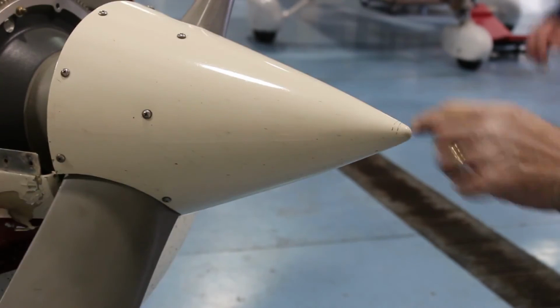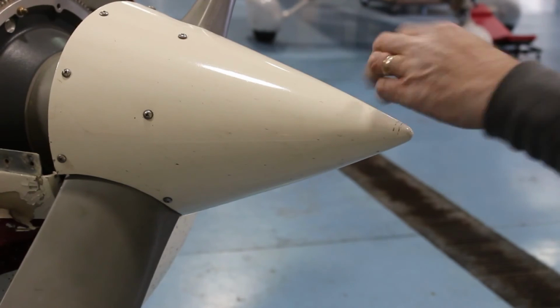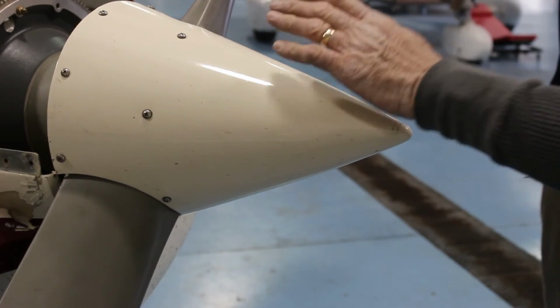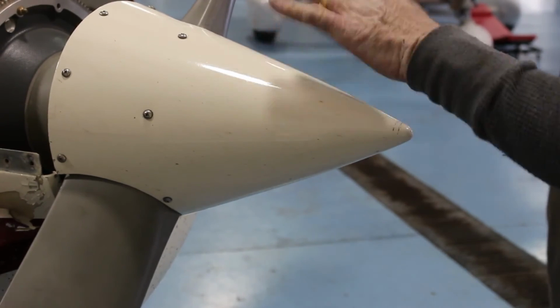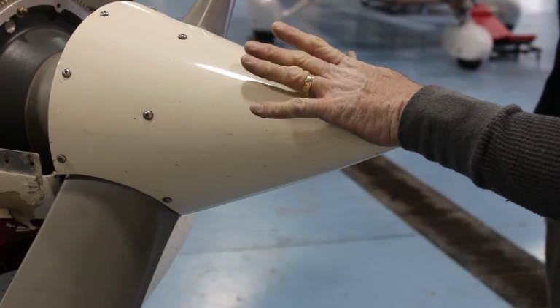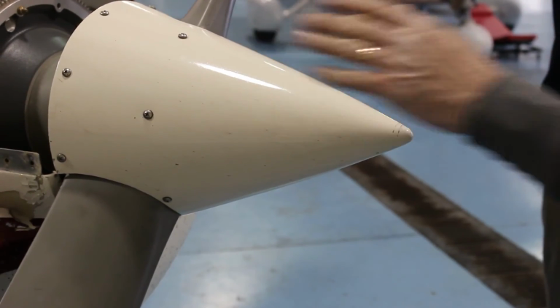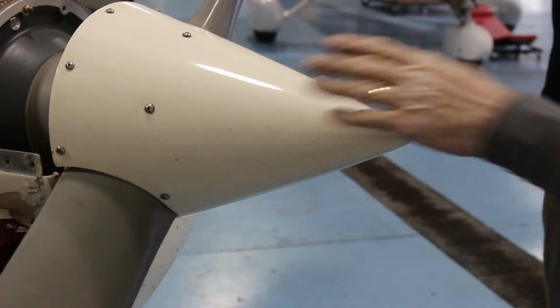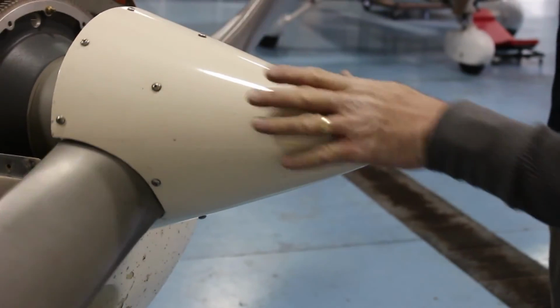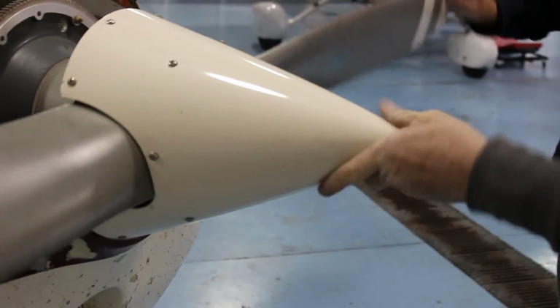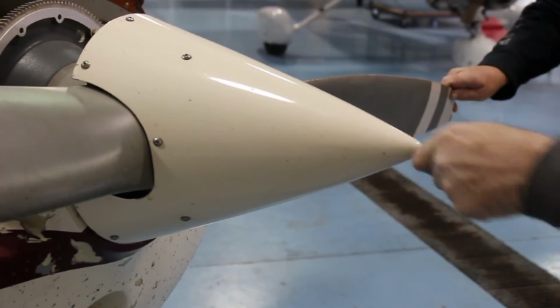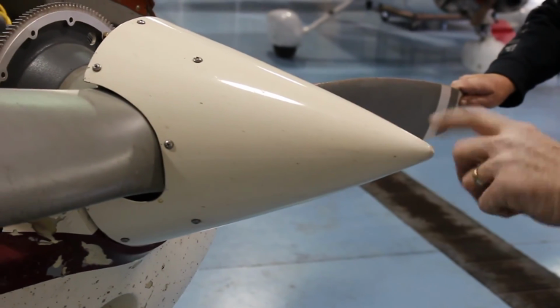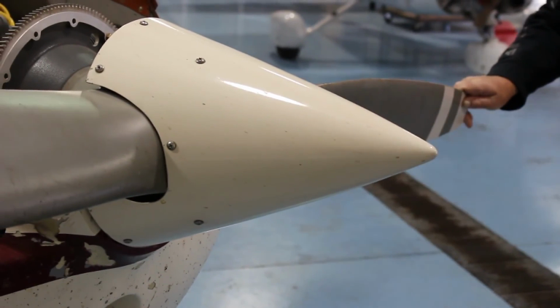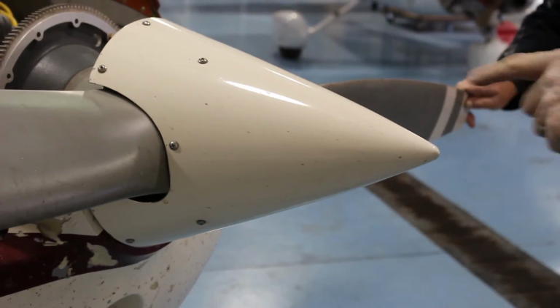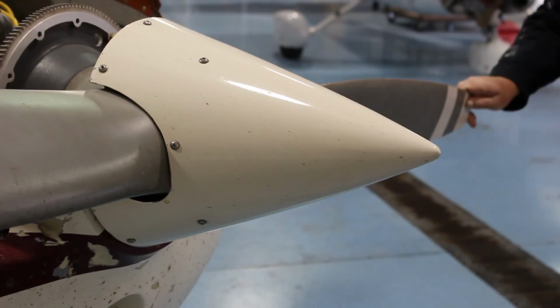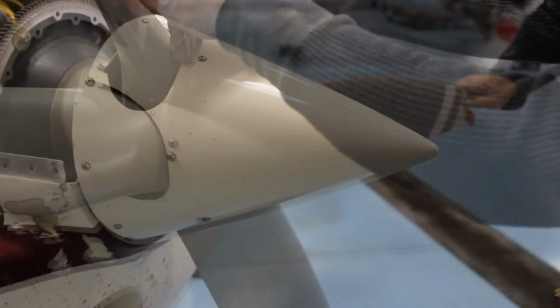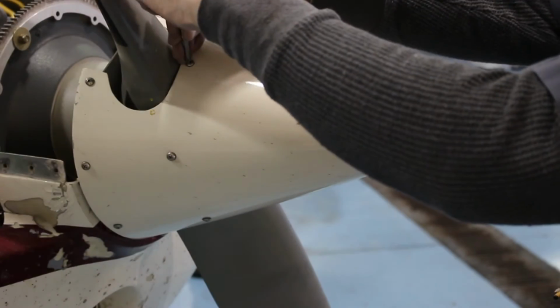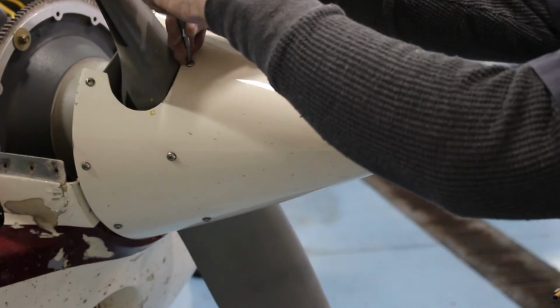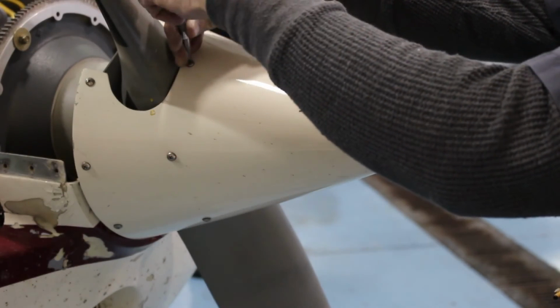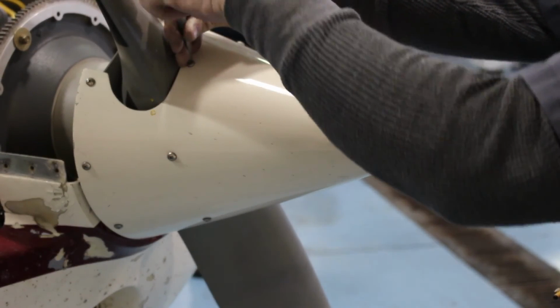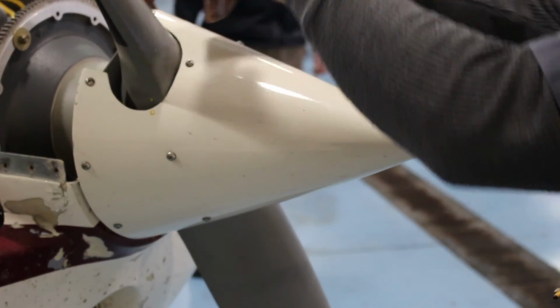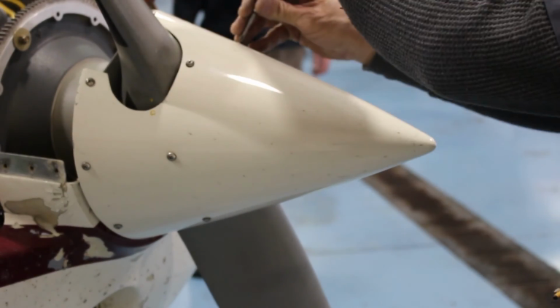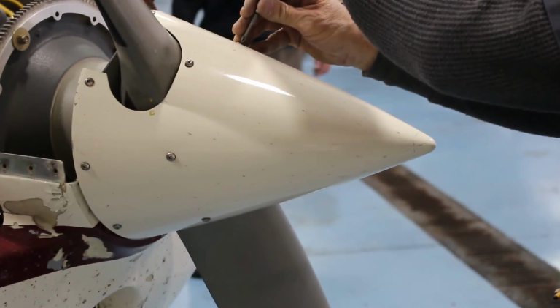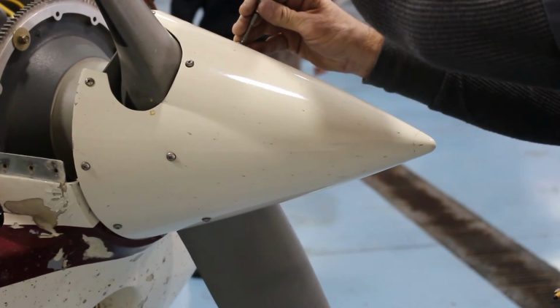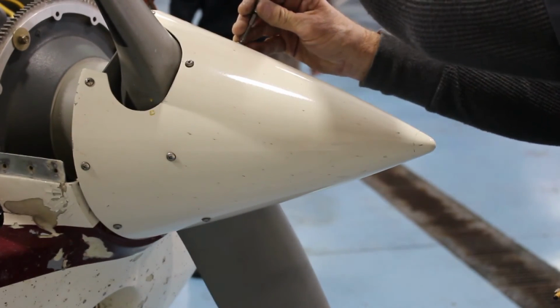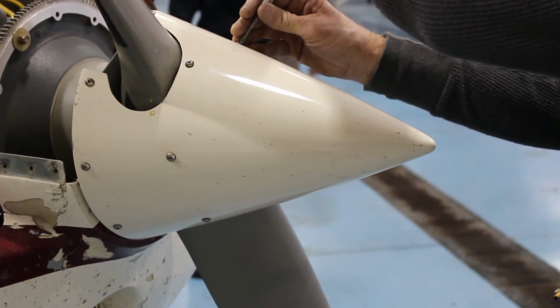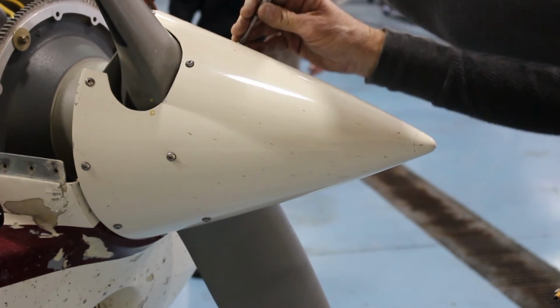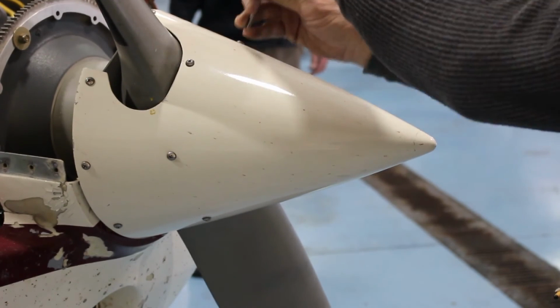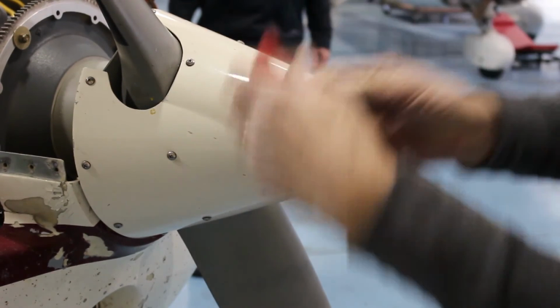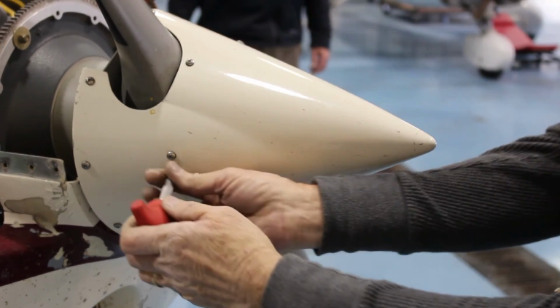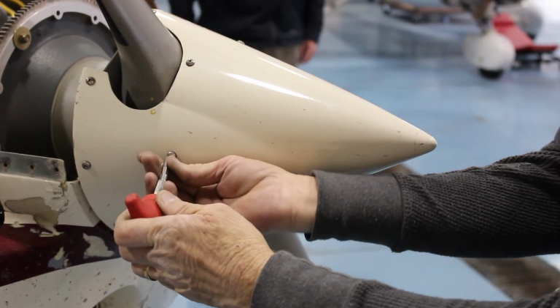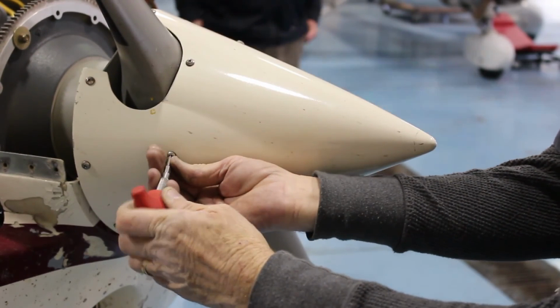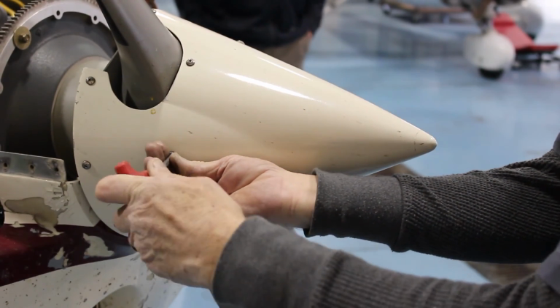Gently tap the spinner at the marked surface to relocate it, tighten the screws, and repeat the process. As you achieve a more balanced spinner throughout the process, loosen only the top screws on the forward bulkhead and adjust the spinner accordingly.